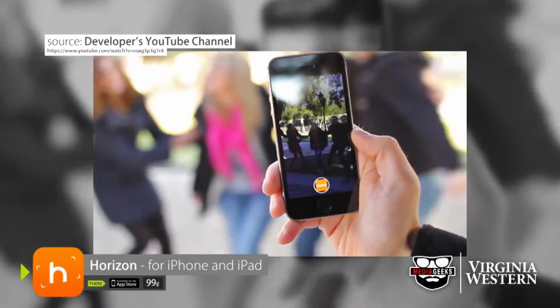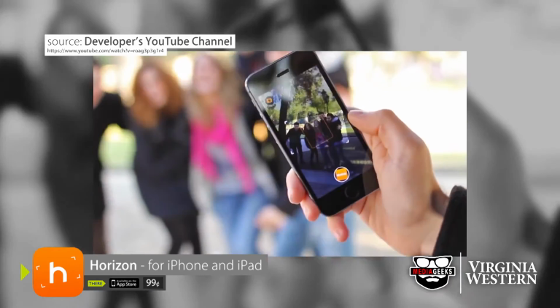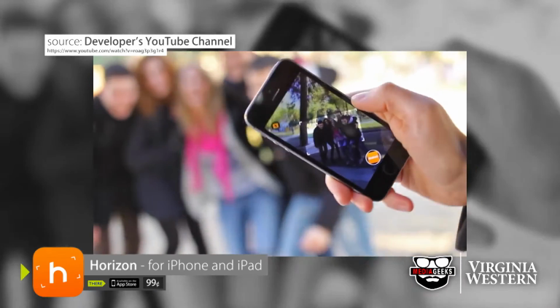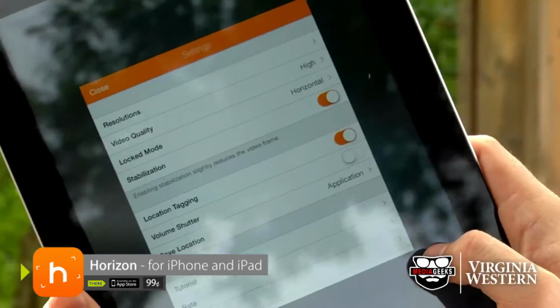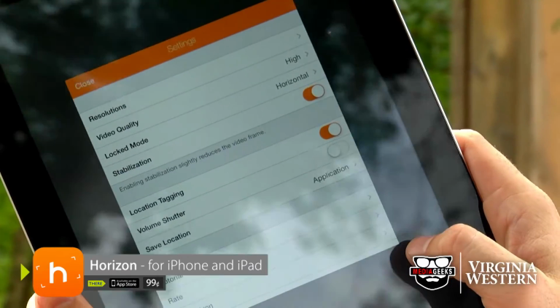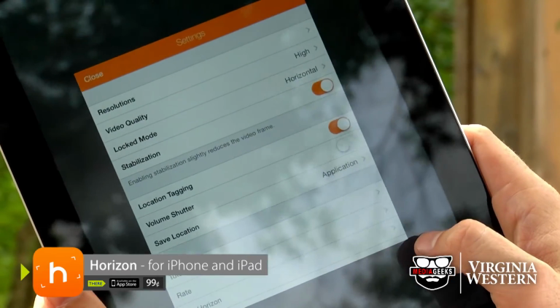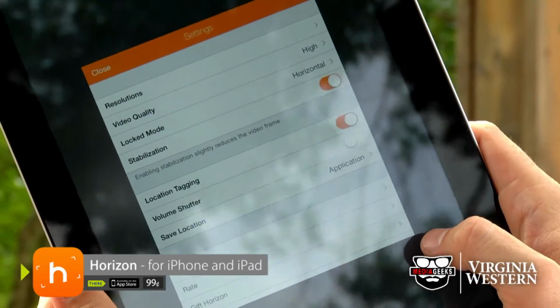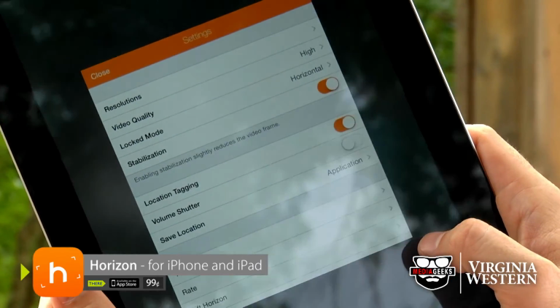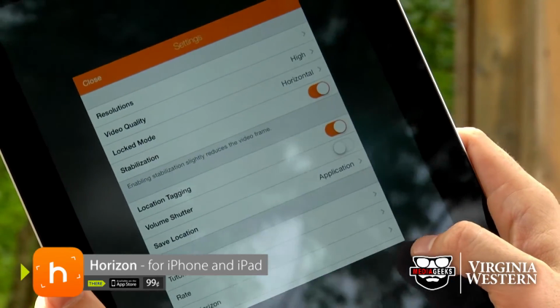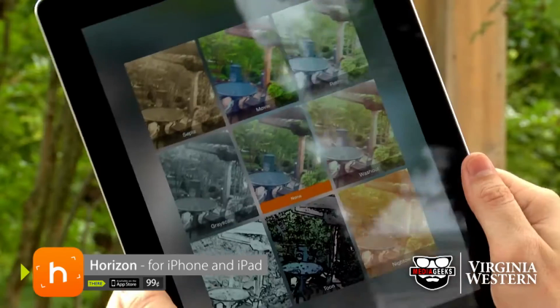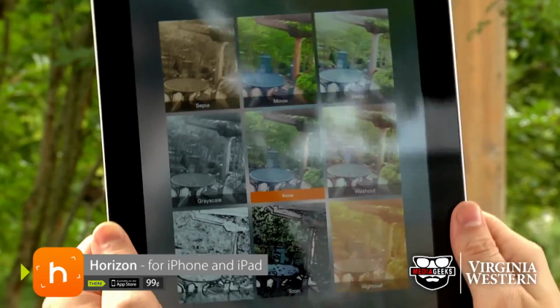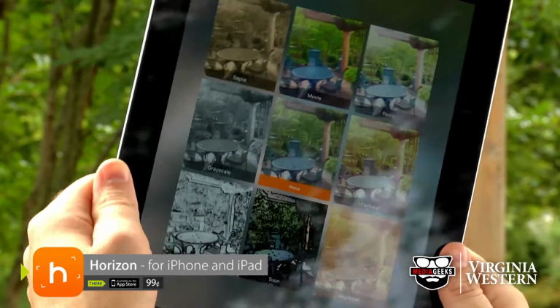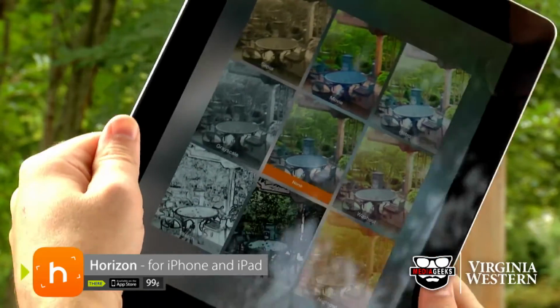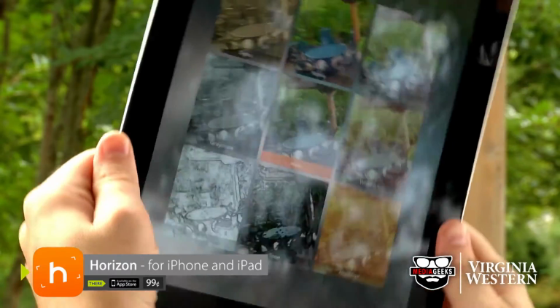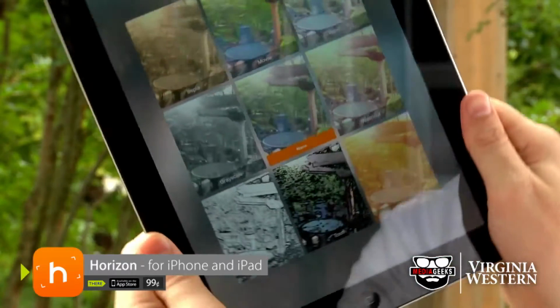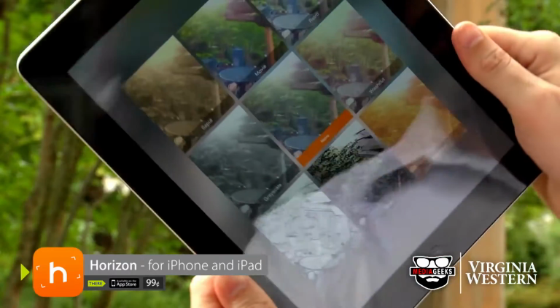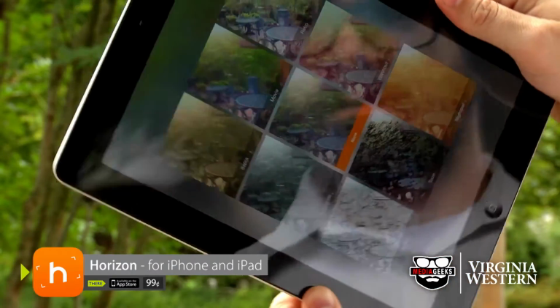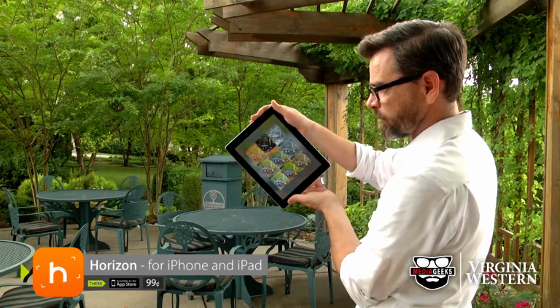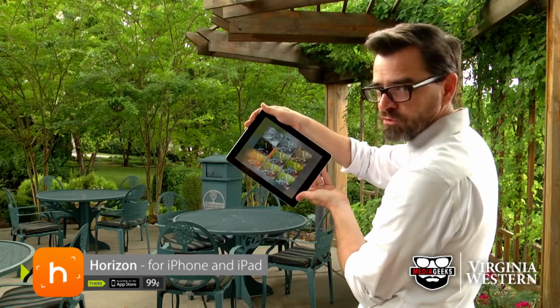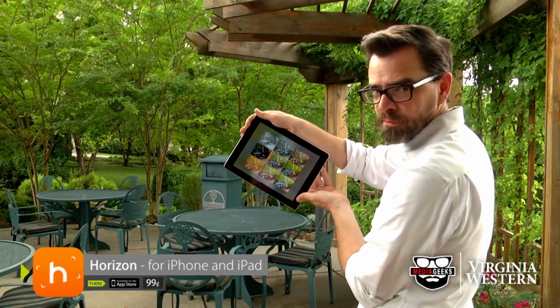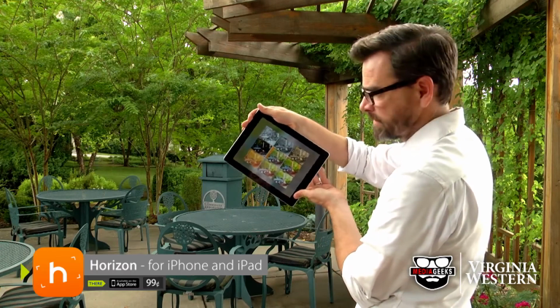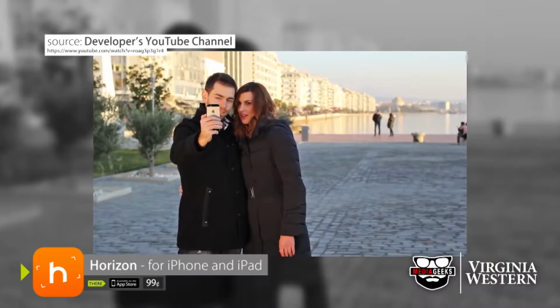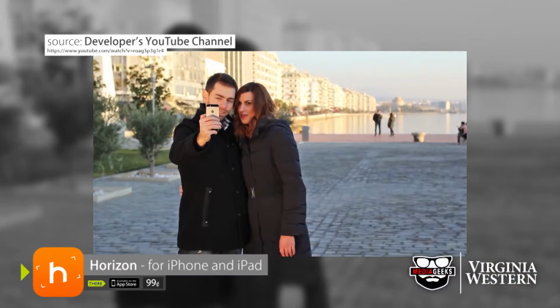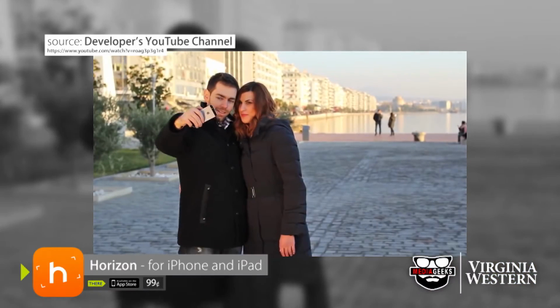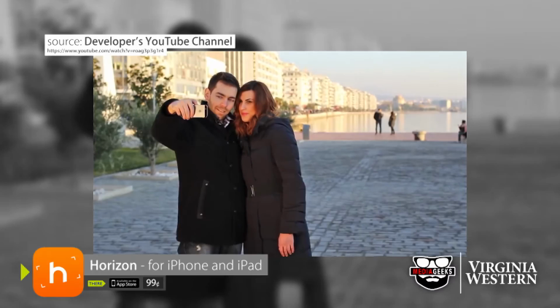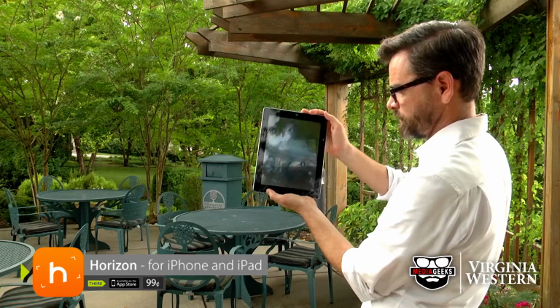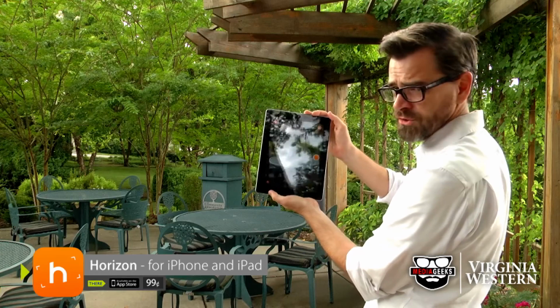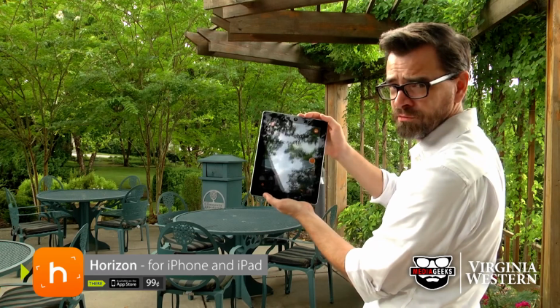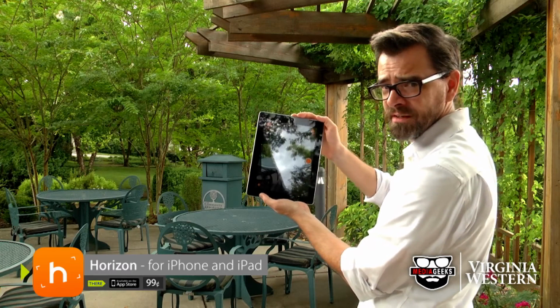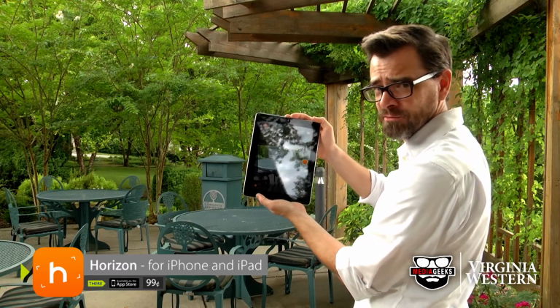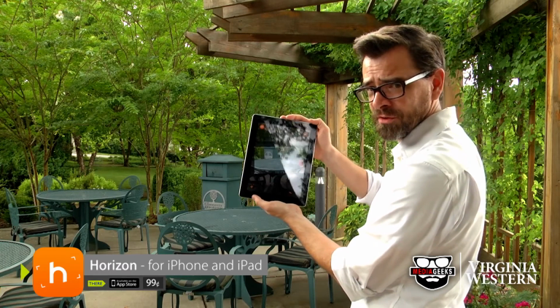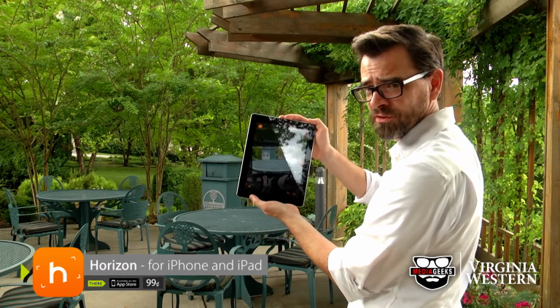There are a couple of extra features on the Horizon app. You can change the resolution, switch filters to give it that cool Instagram effect, or just use it to avoid Vertical Video Syndrome.